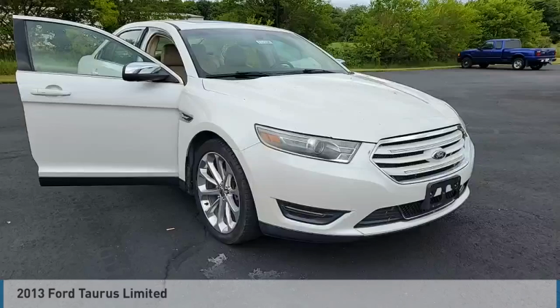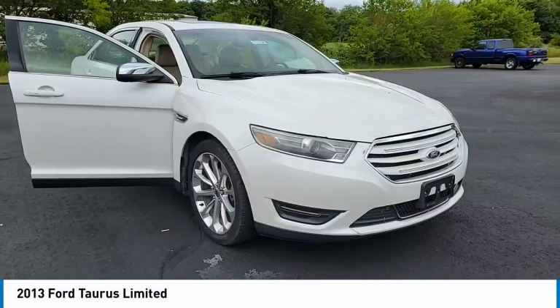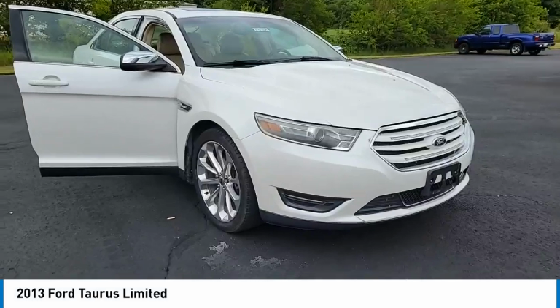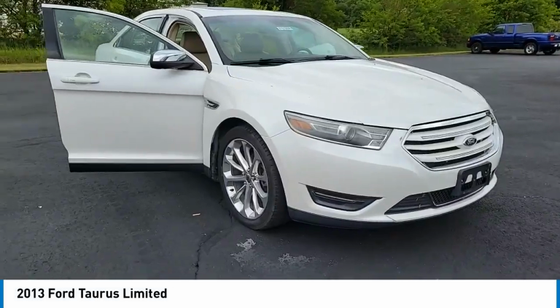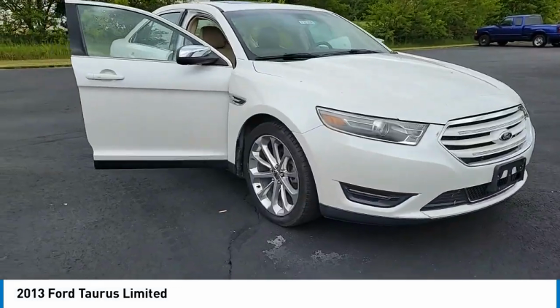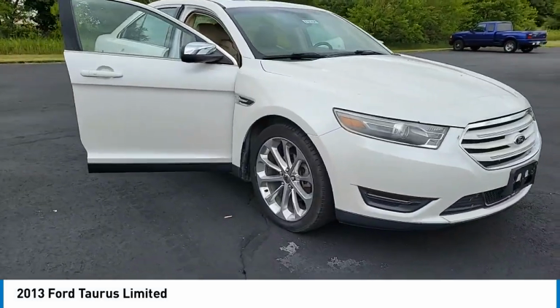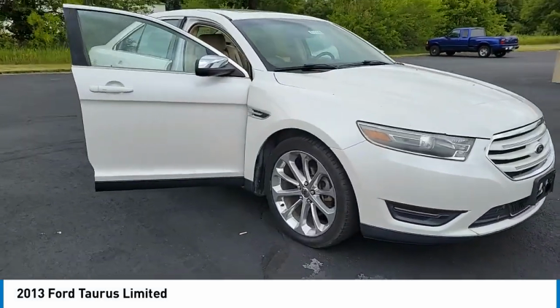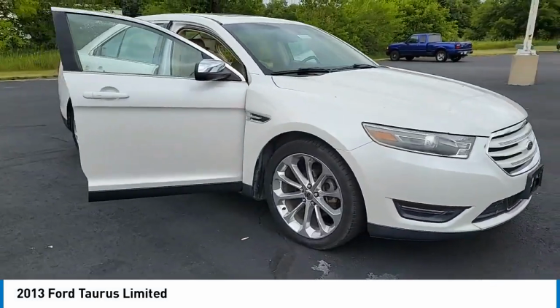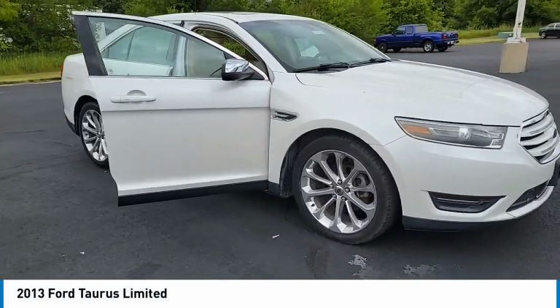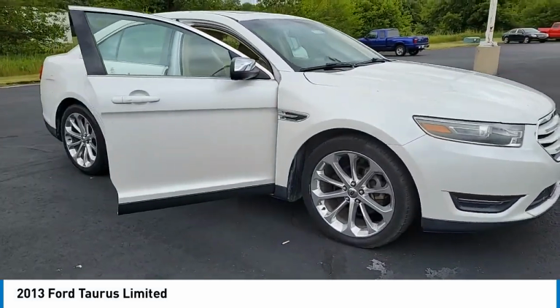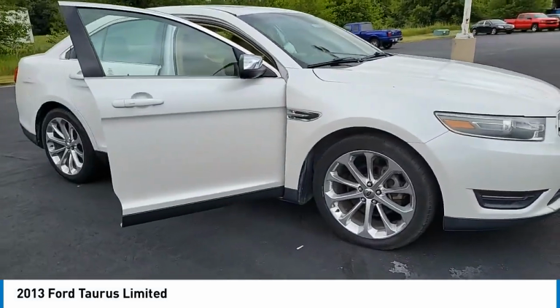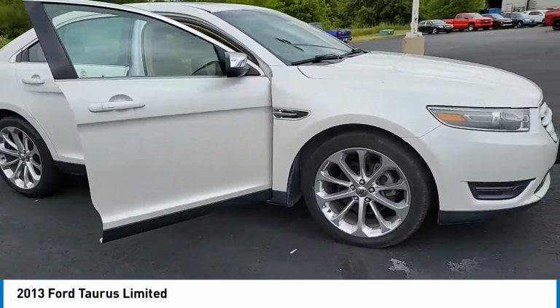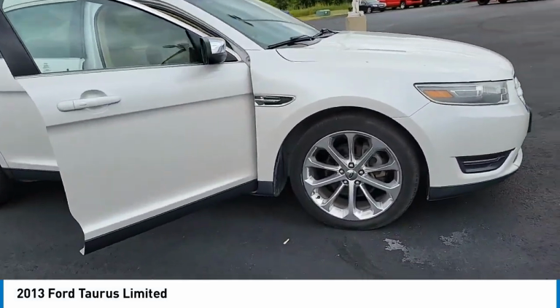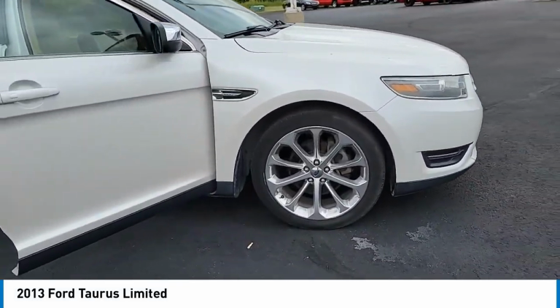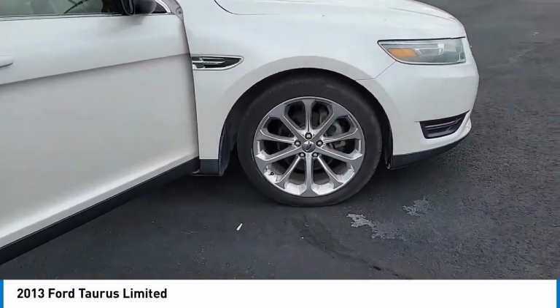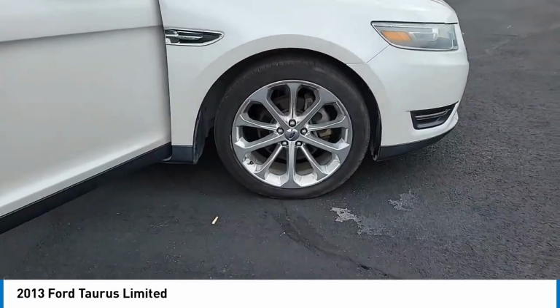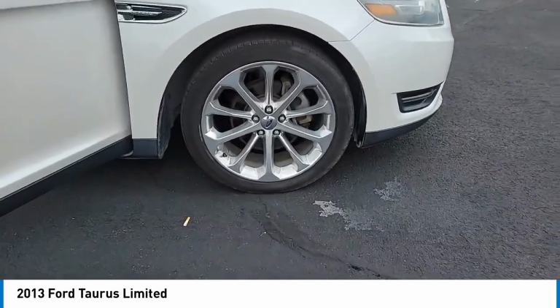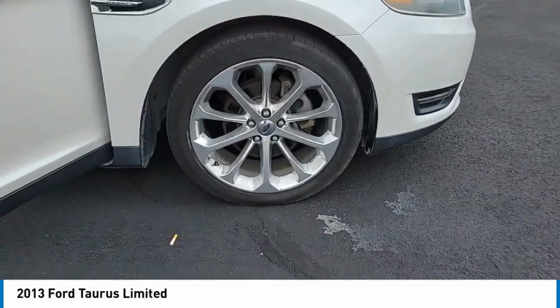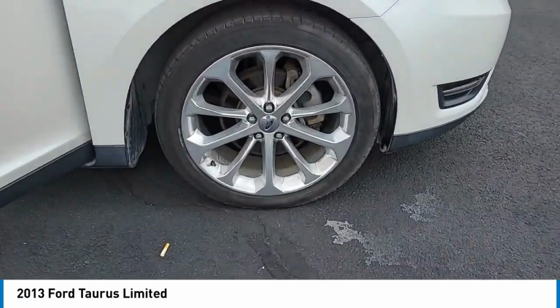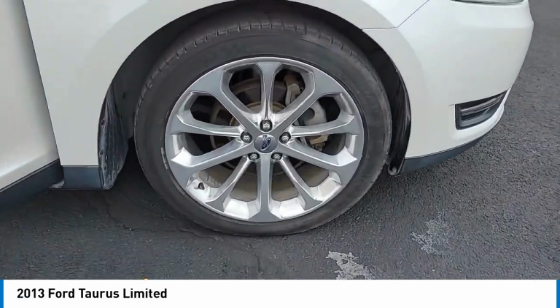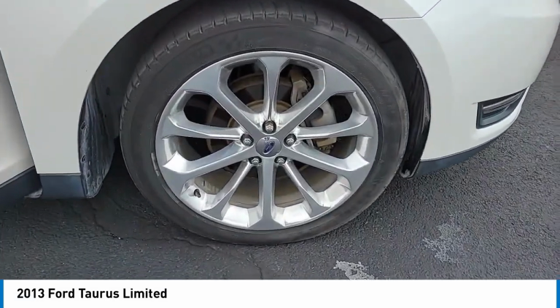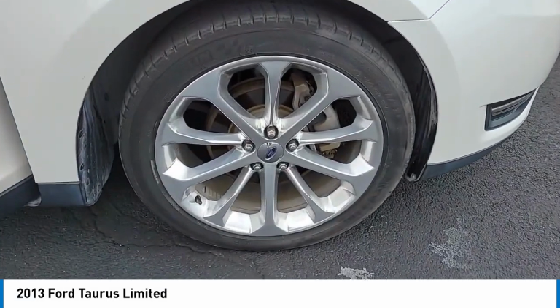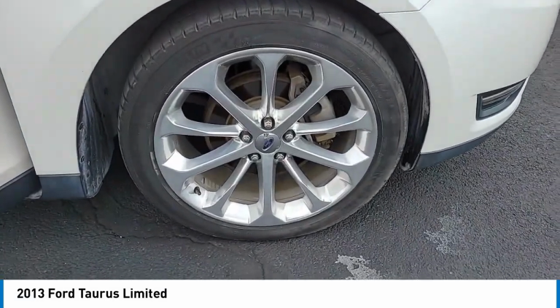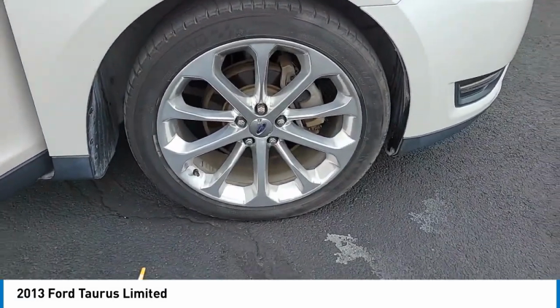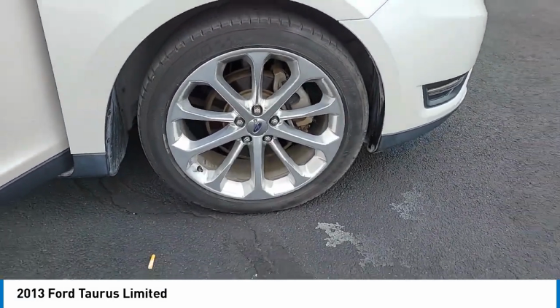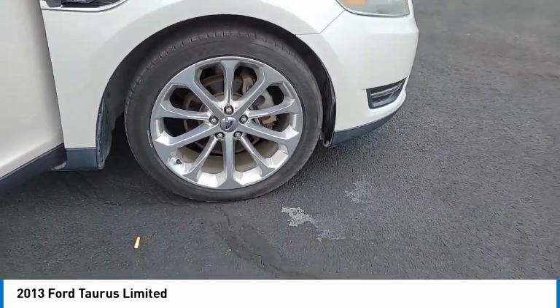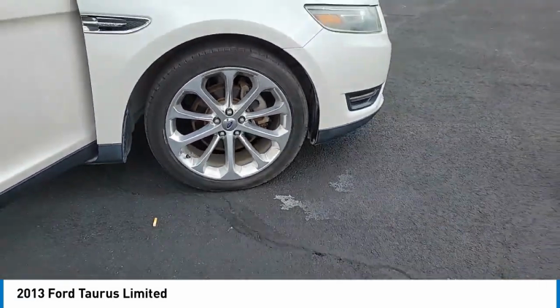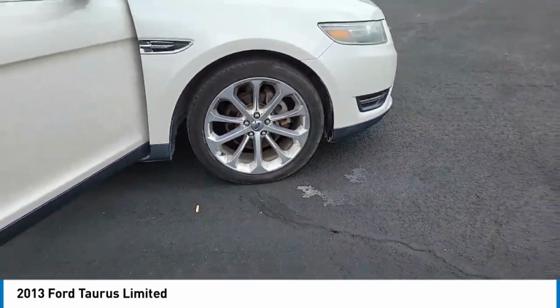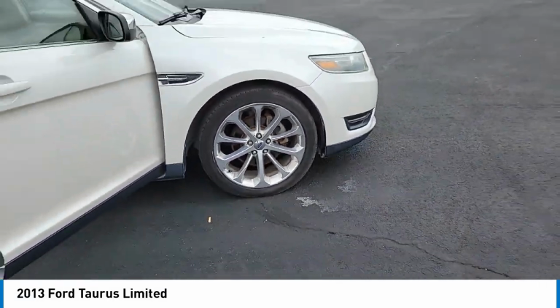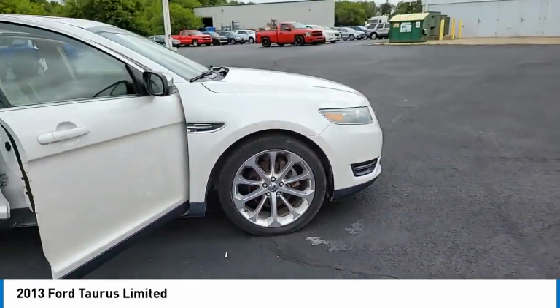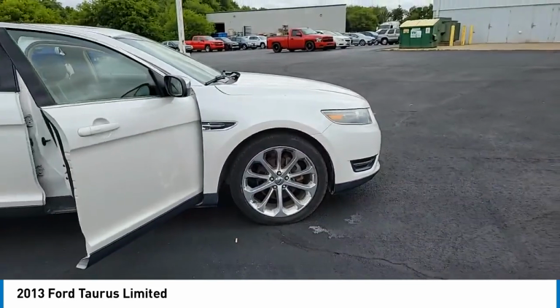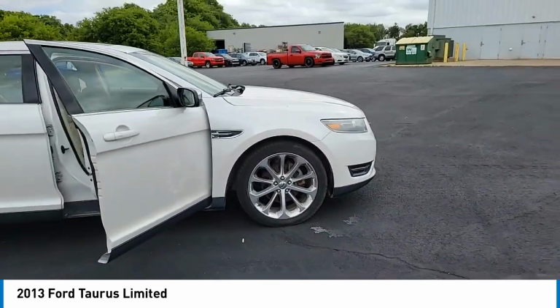Take a ride in the 2013 Taurus. This is it. Crafted by an obsessive engineering and design team, the Taurus was created to compete with some of the world's best.